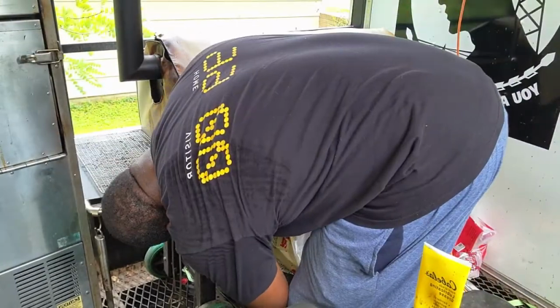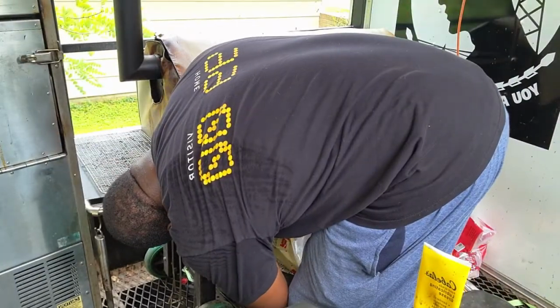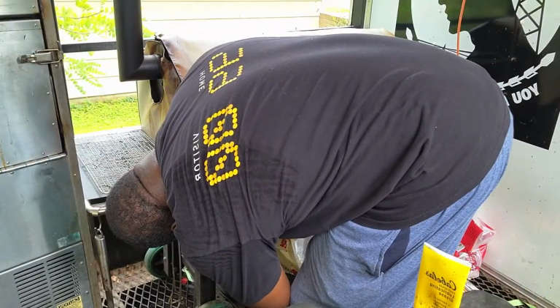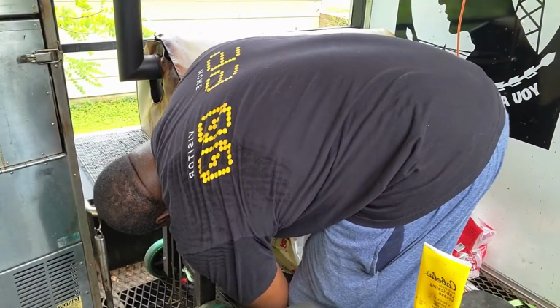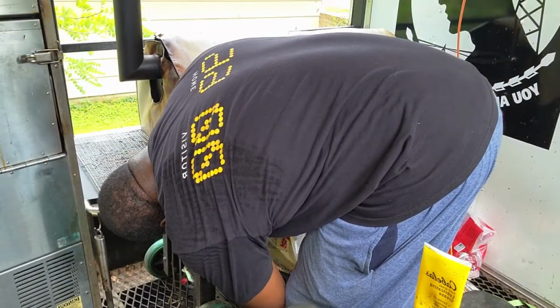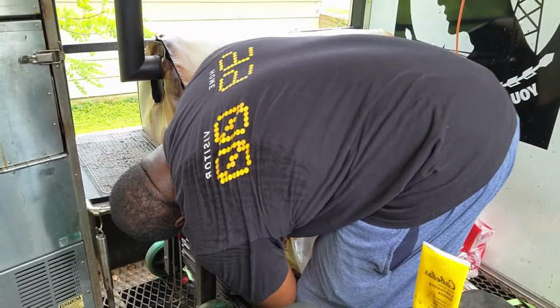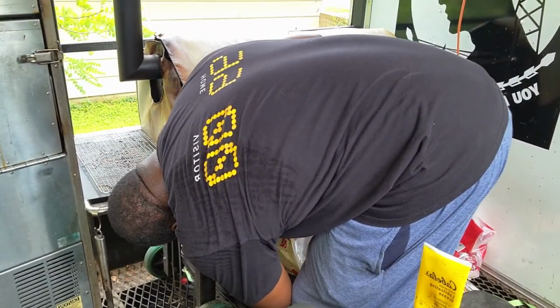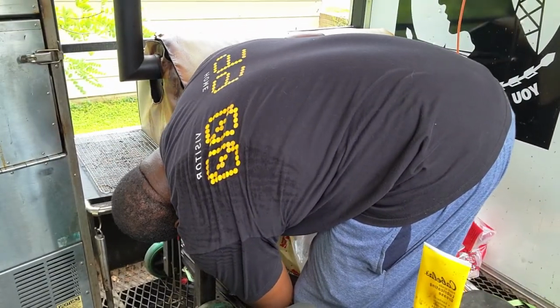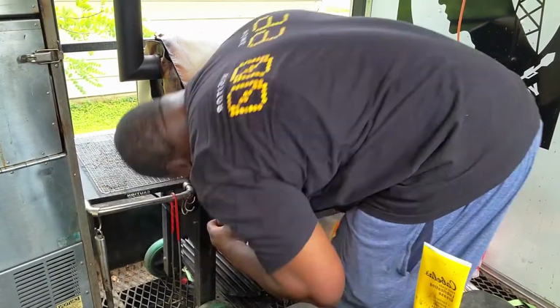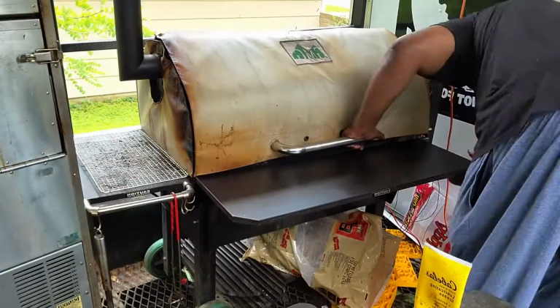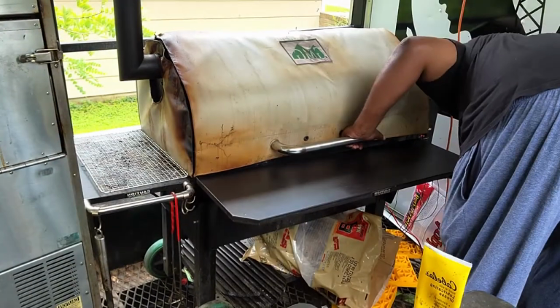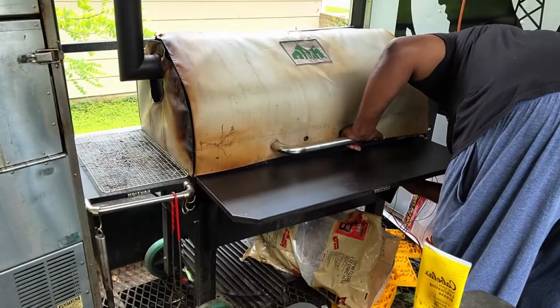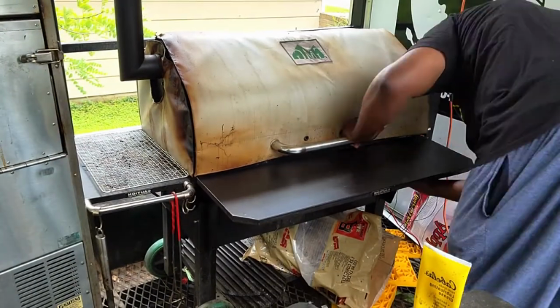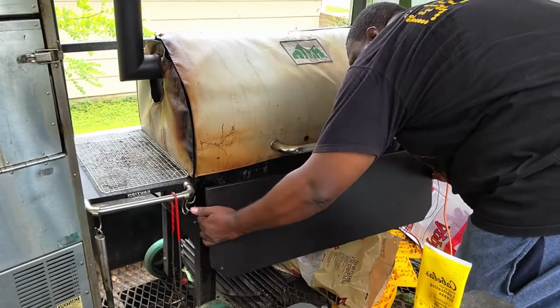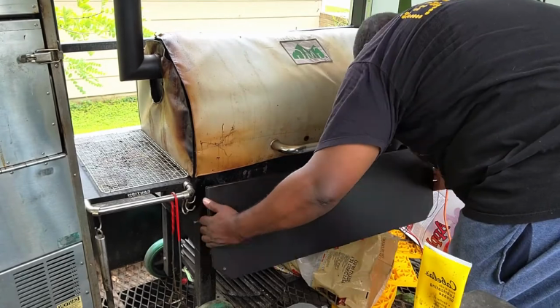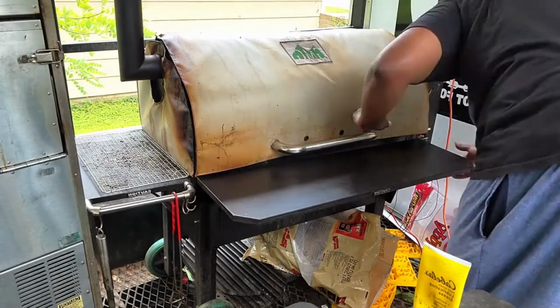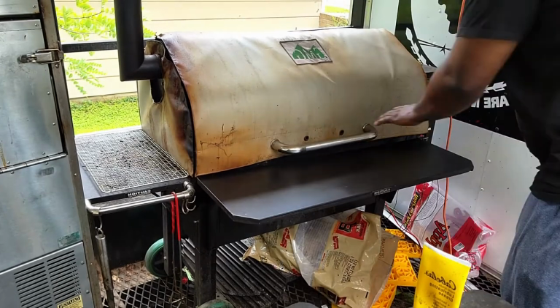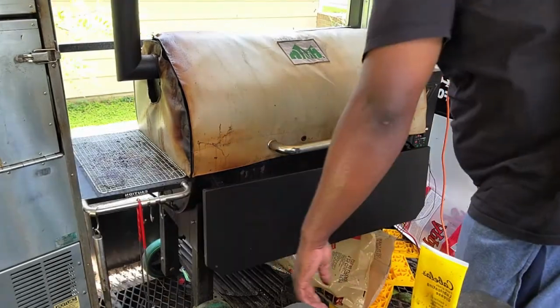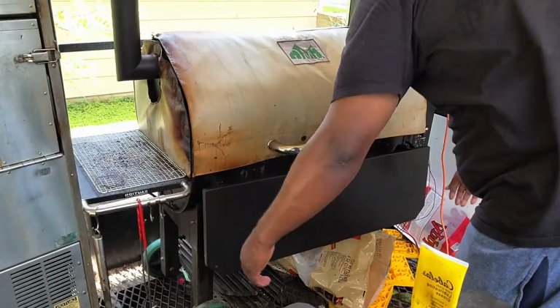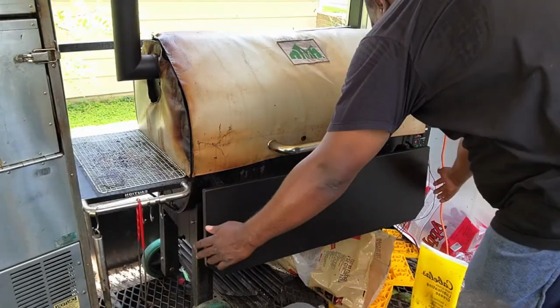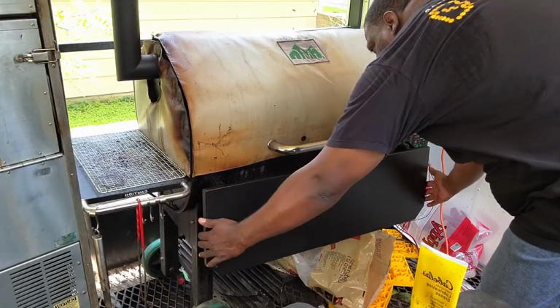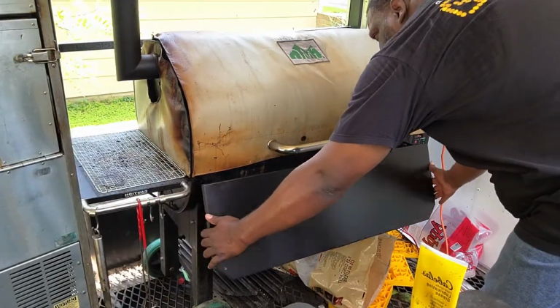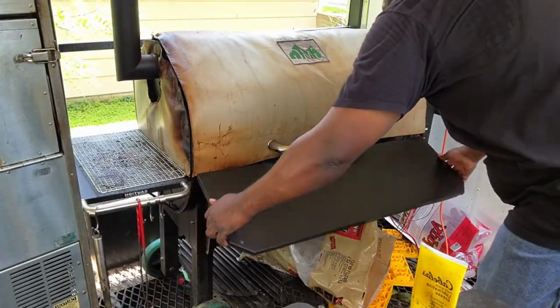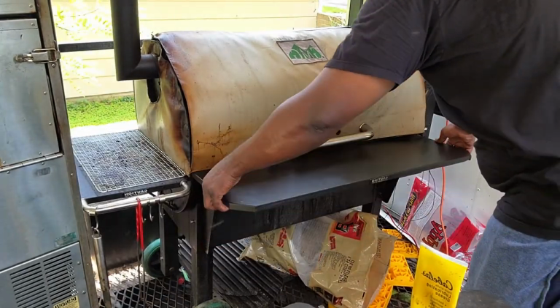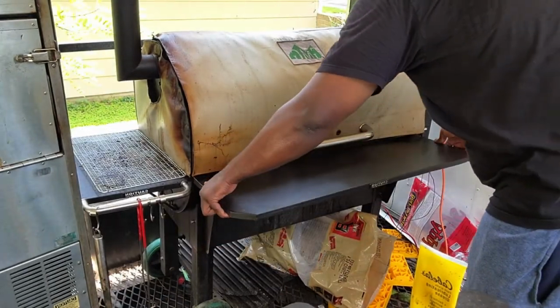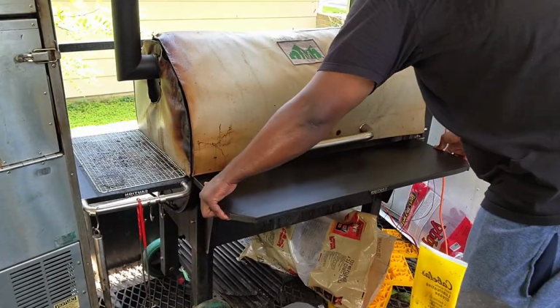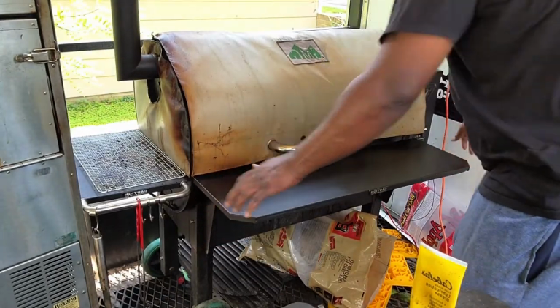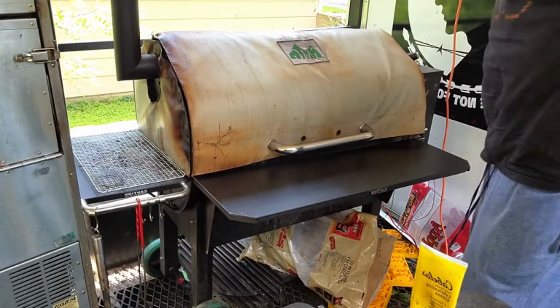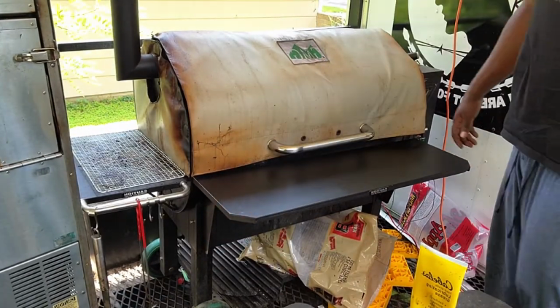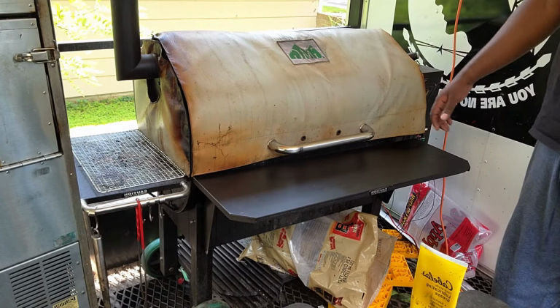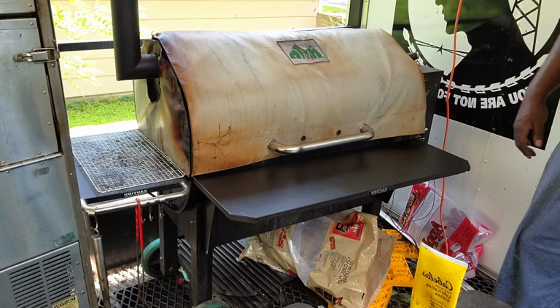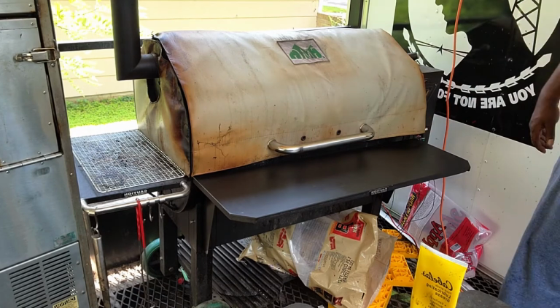Now we're going to move on to the shelf. The shelf hardware was pretty easy to install — four screws with some extended washers, and there you have it. Easy as one, two, three. A complete folding shelf for your GMG Jimboy Prime.